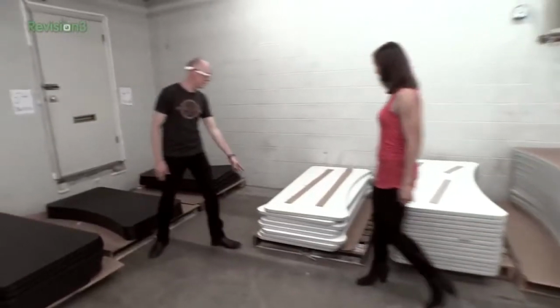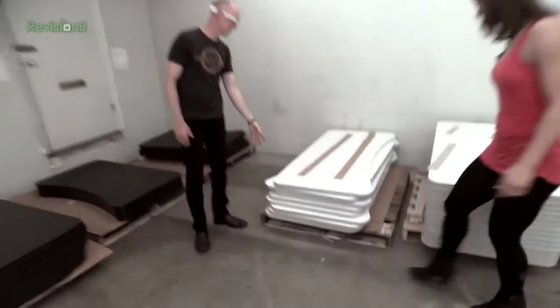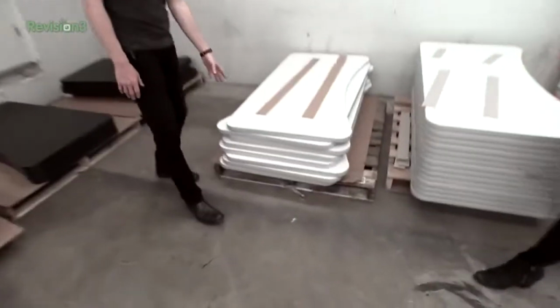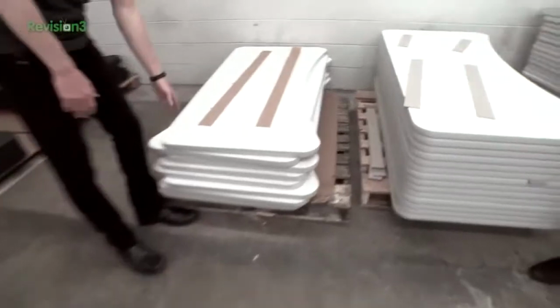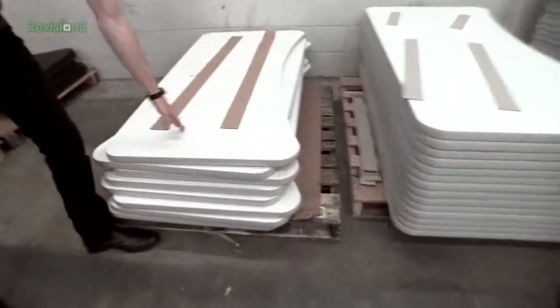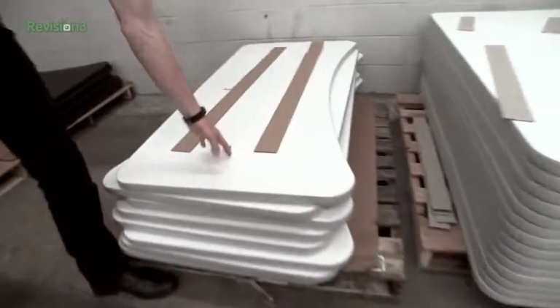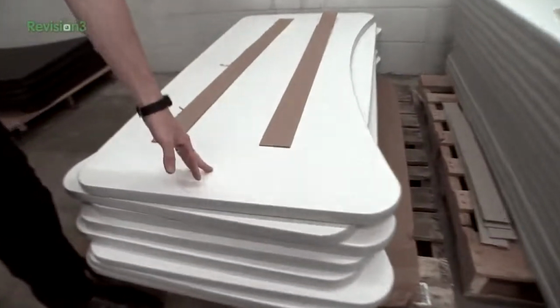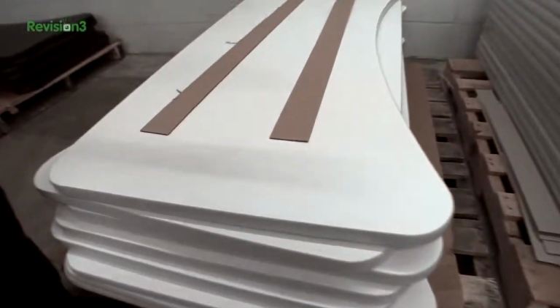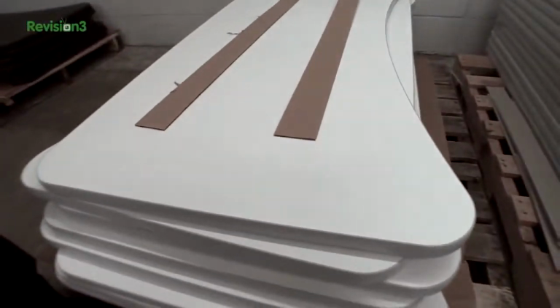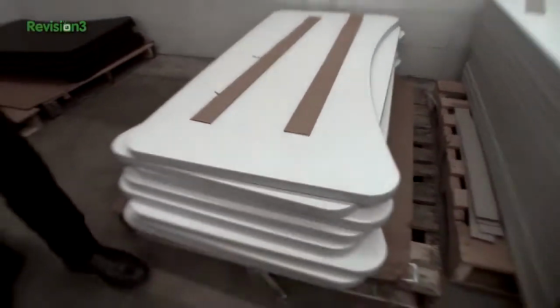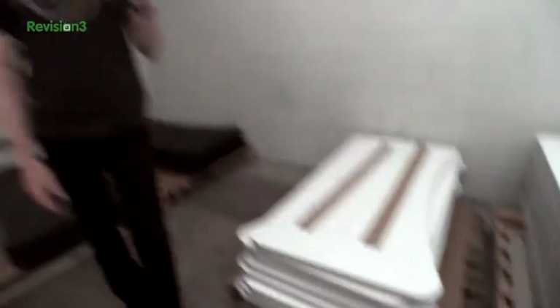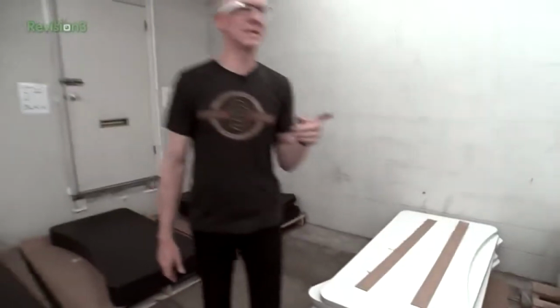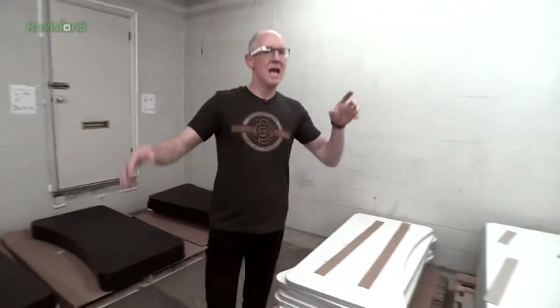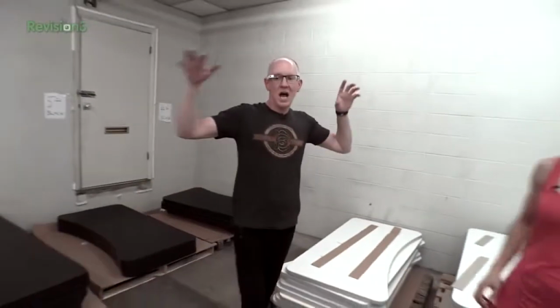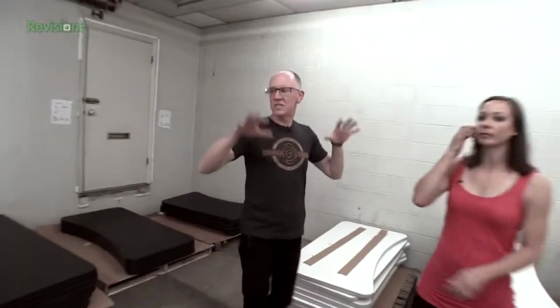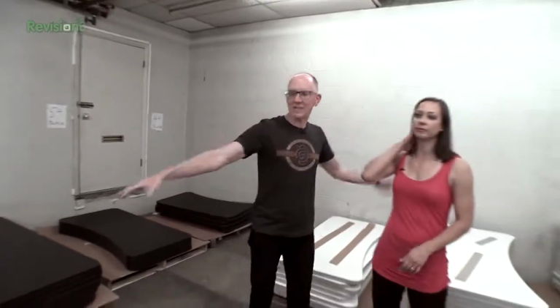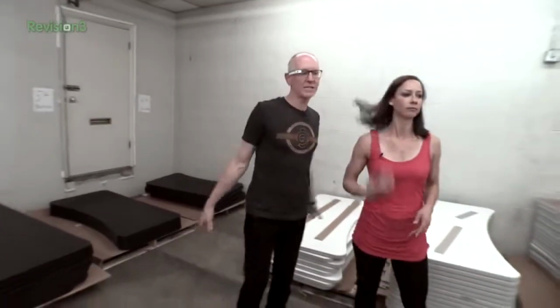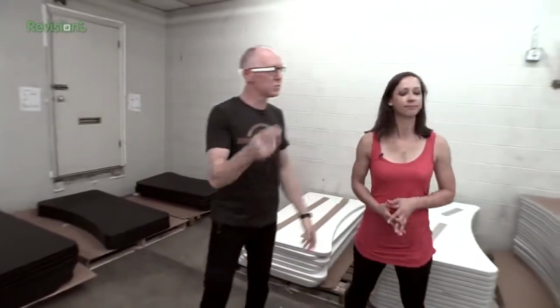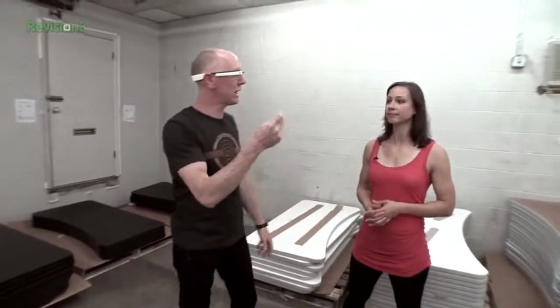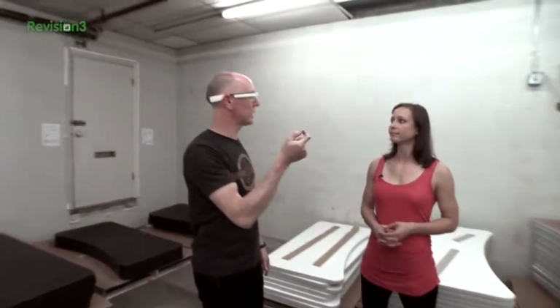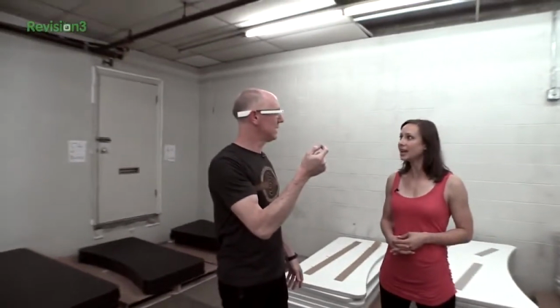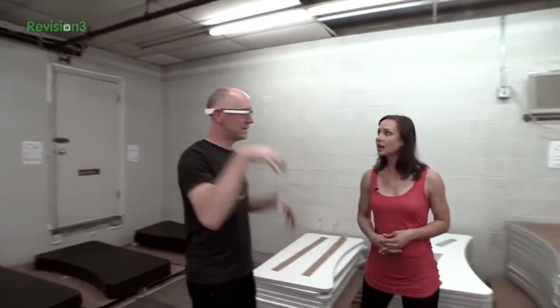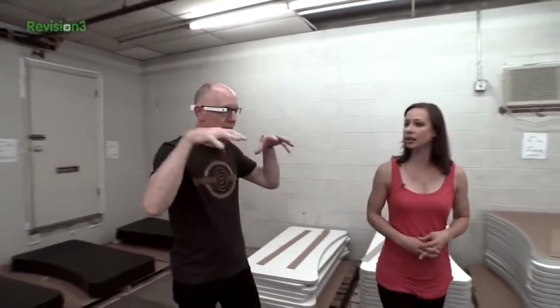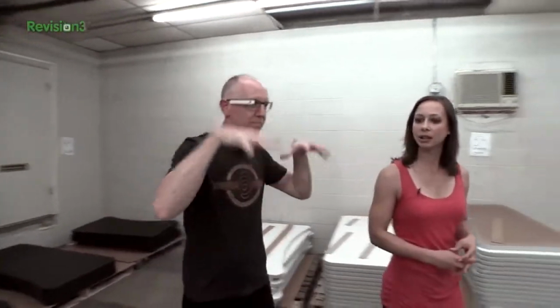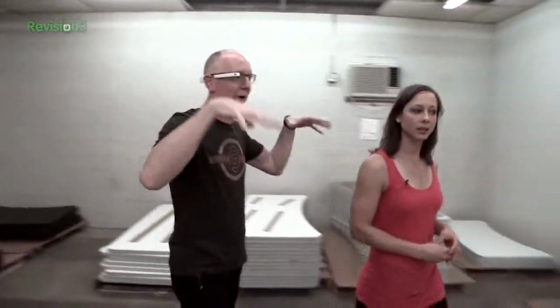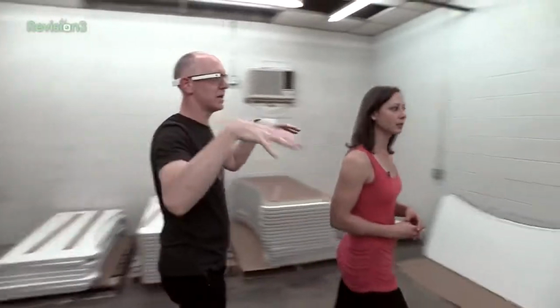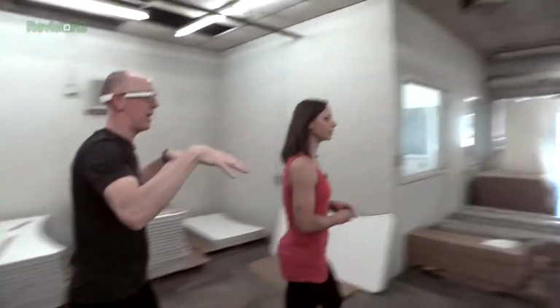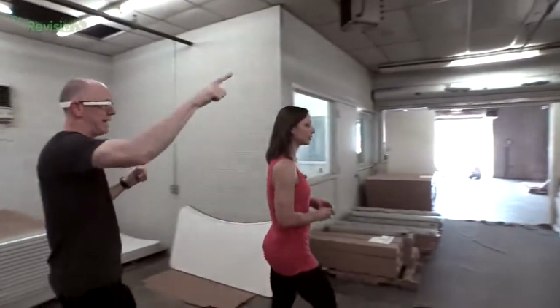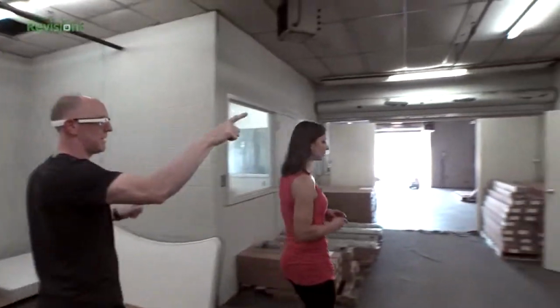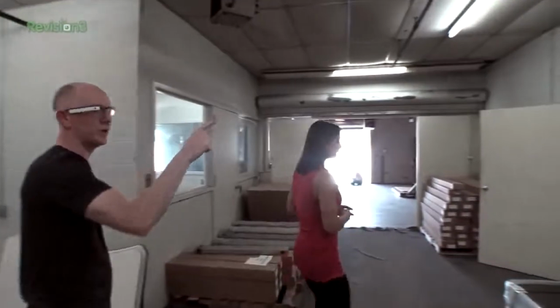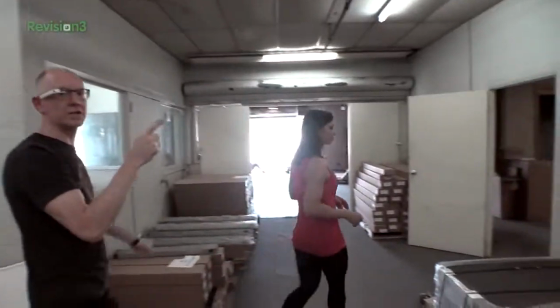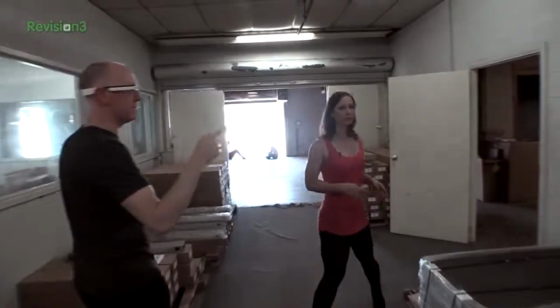These are the ones that you can actually write on — there's a whiteboard surface. Now, what's most interesting is you see stacks and stacks of them. This is why you can get them quickly, because they're warehousing them here. They're making them in the other building and we're gonna see that in a minute.